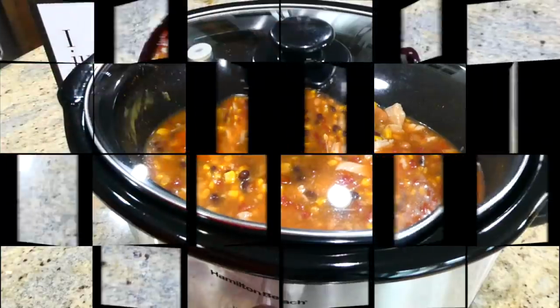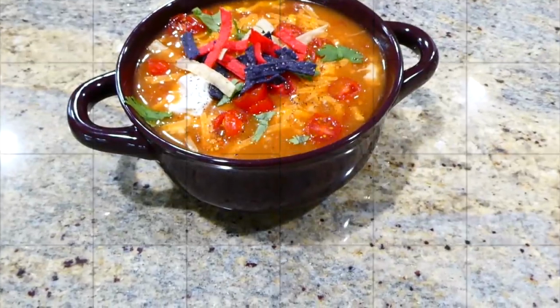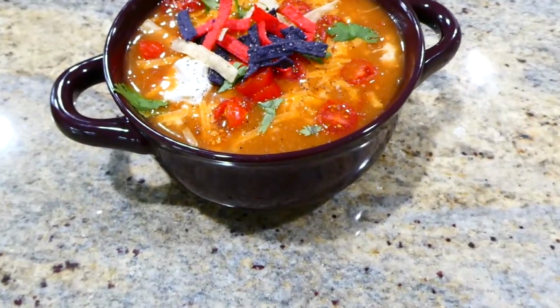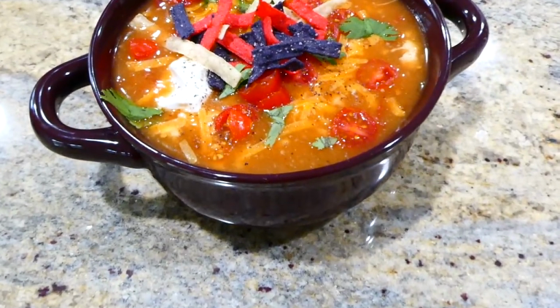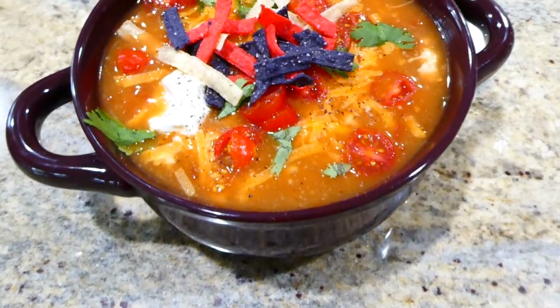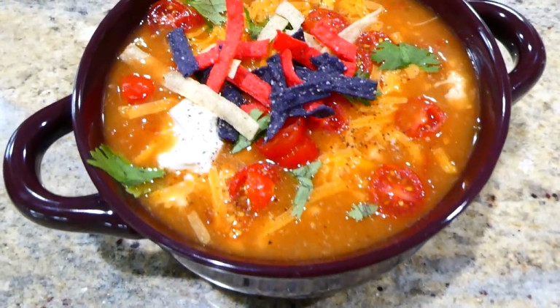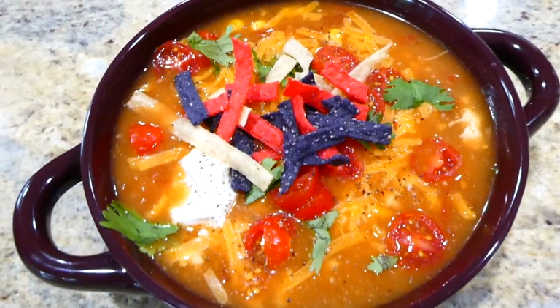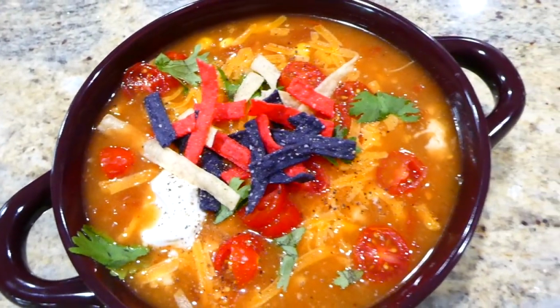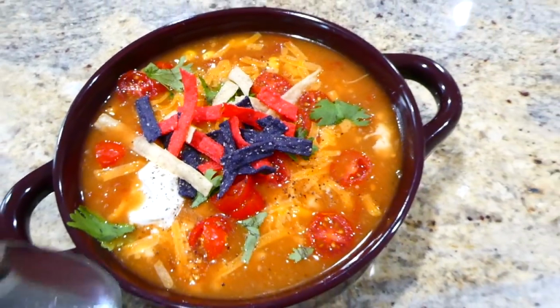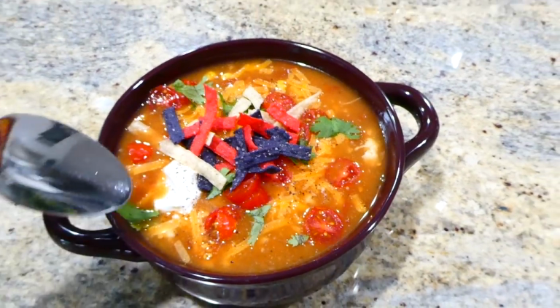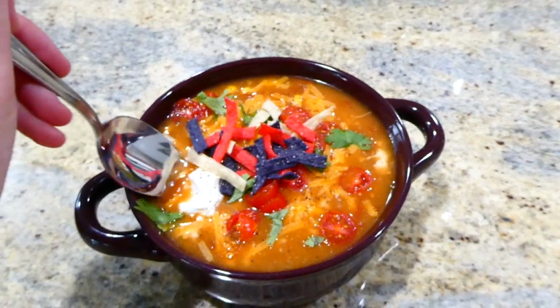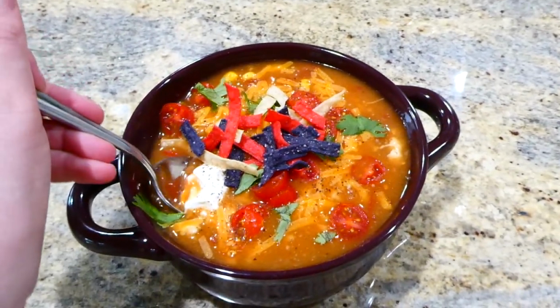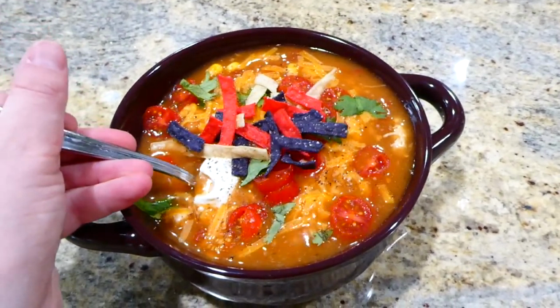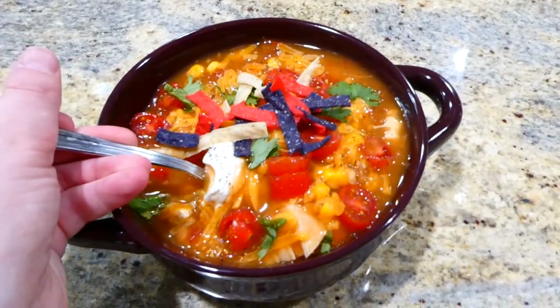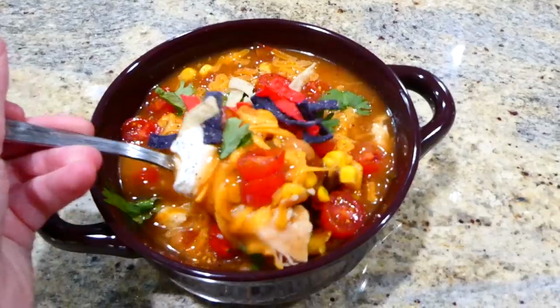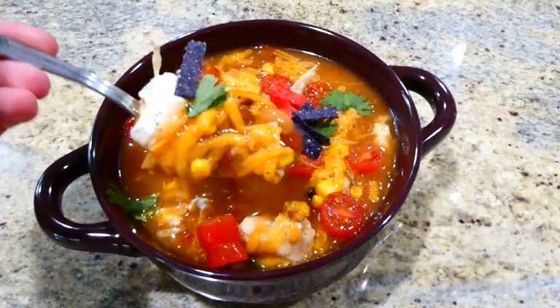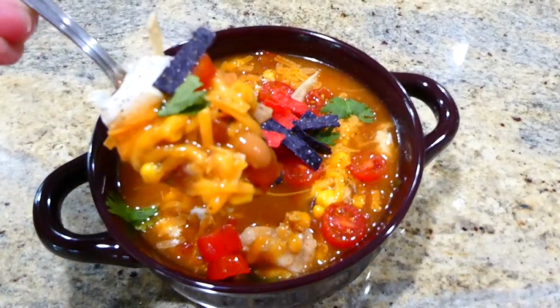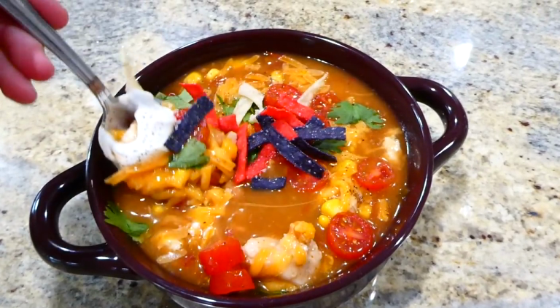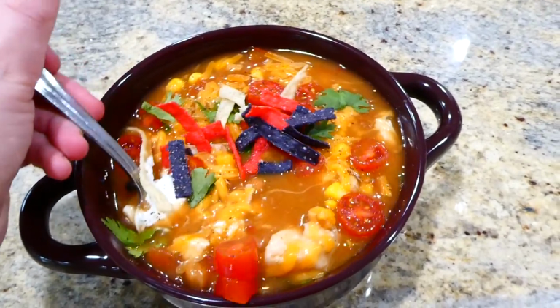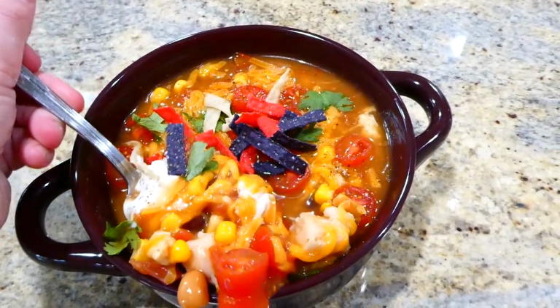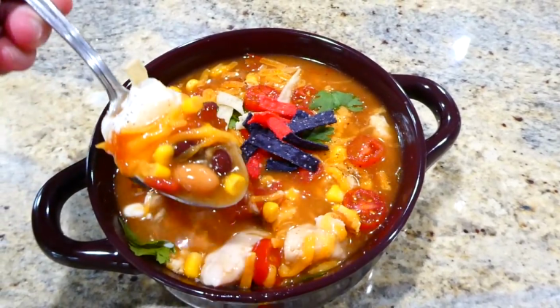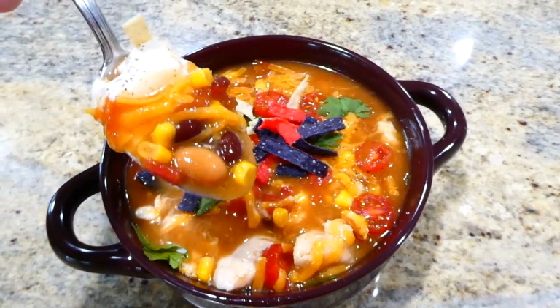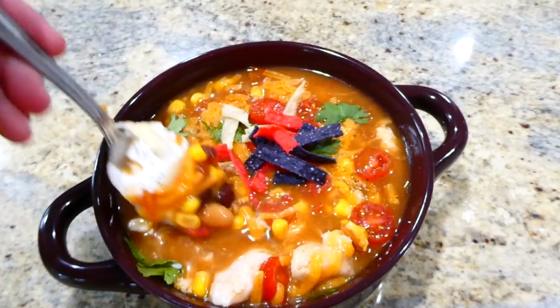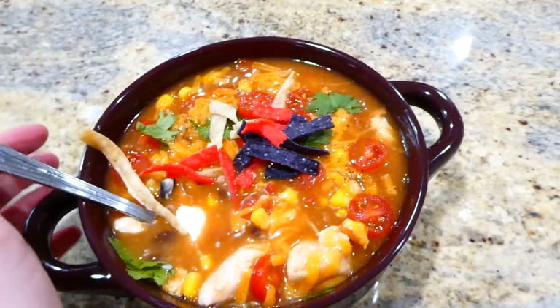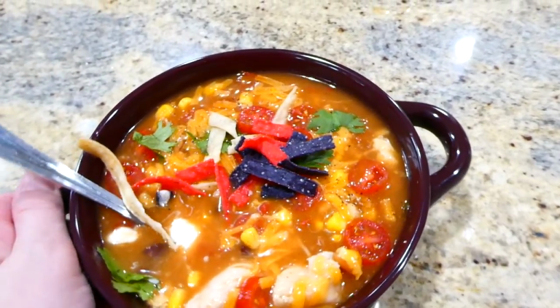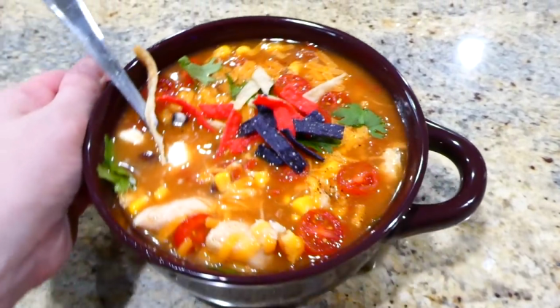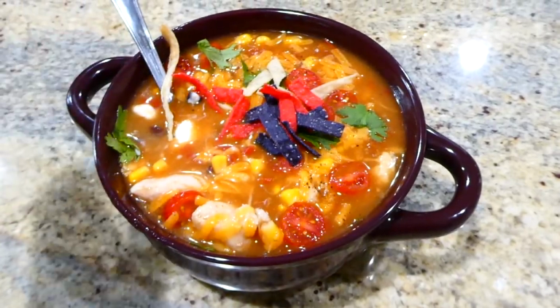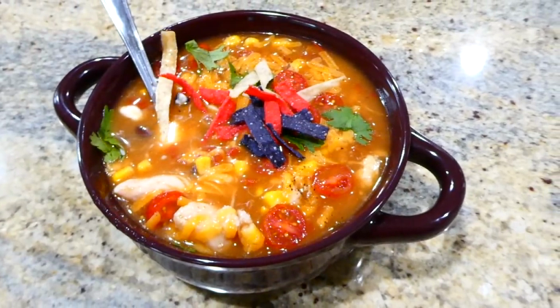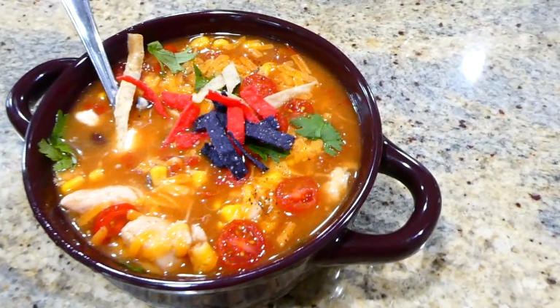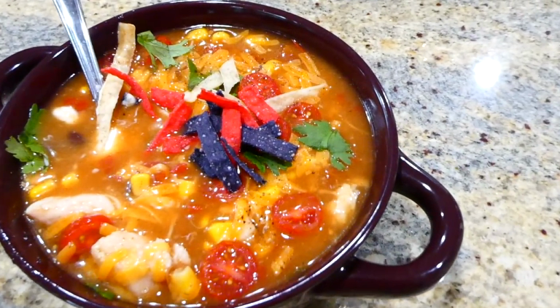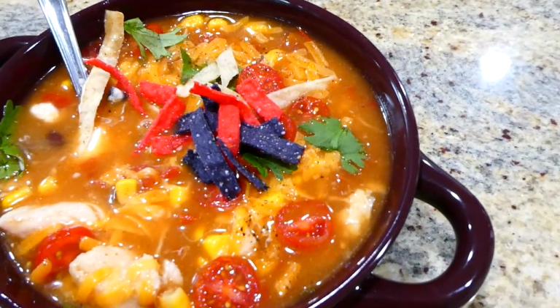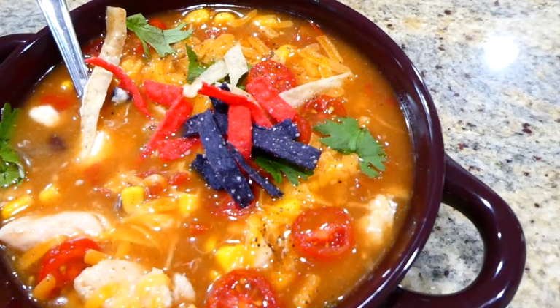I topped my soup with plenty of cheese, sour cream, tortilla strips, cilantro, and cherry tomatoes — but top yours with whatever you love. It's so simple to make and I really think you'd enjoy this taco soup.